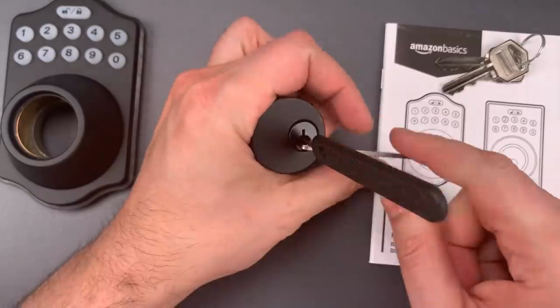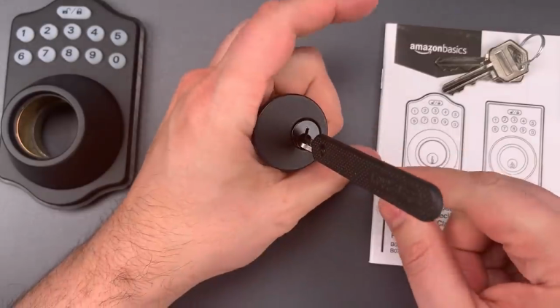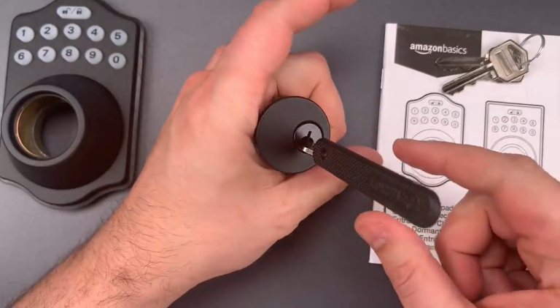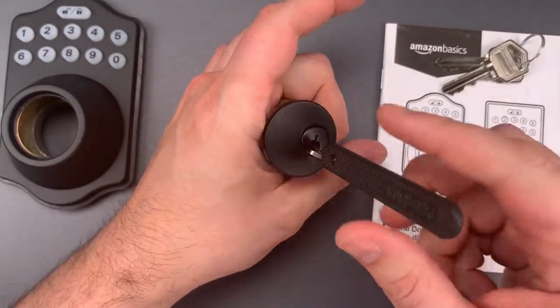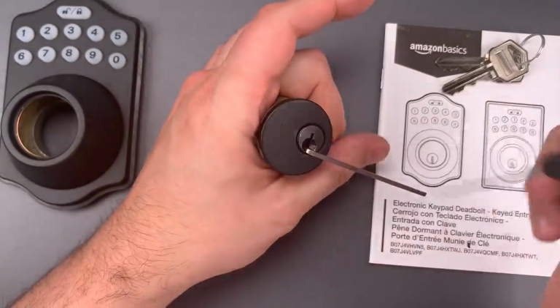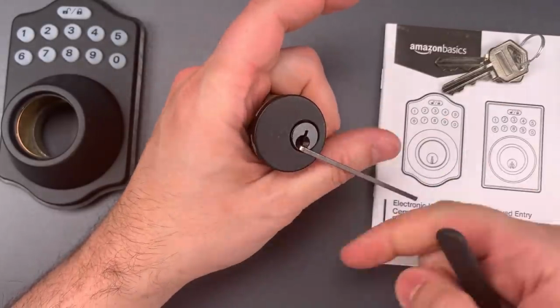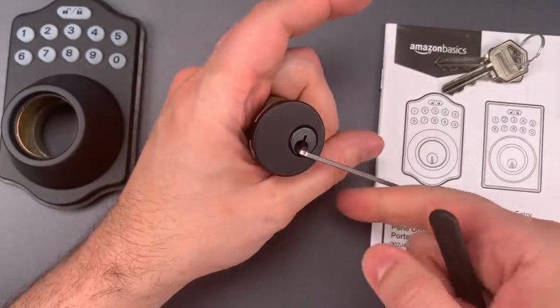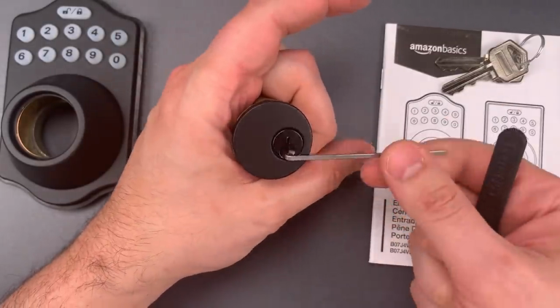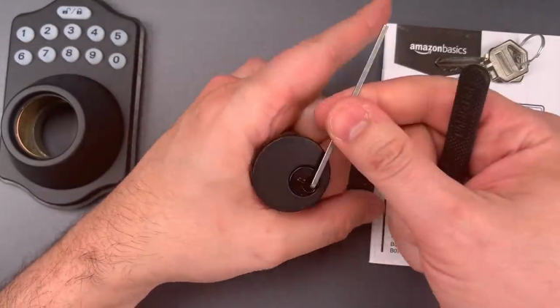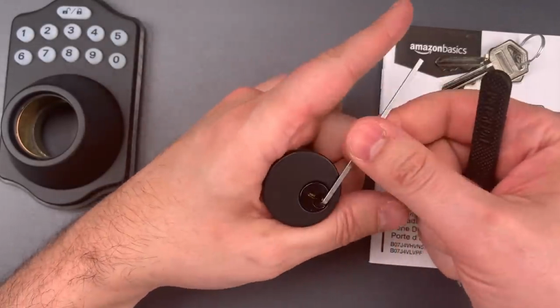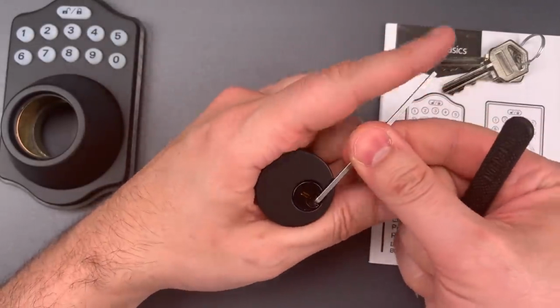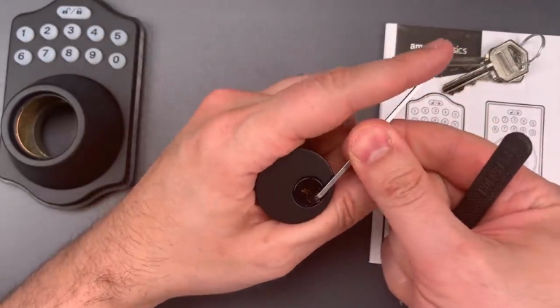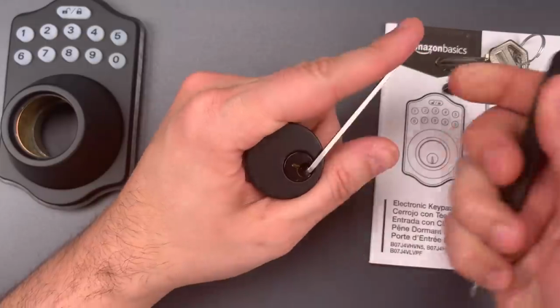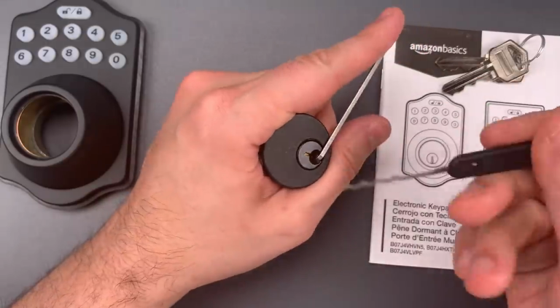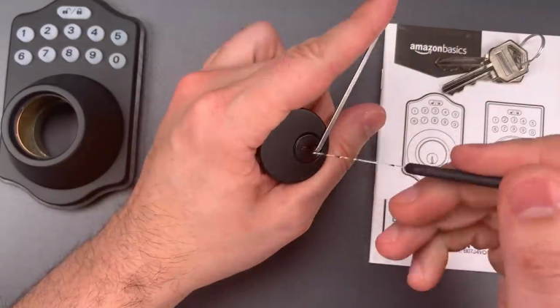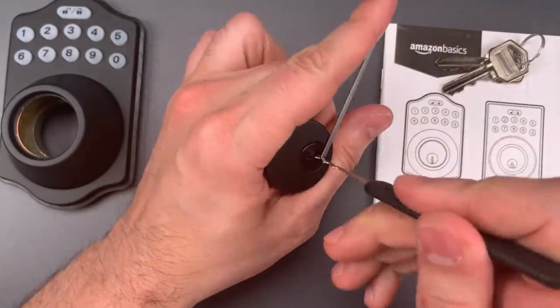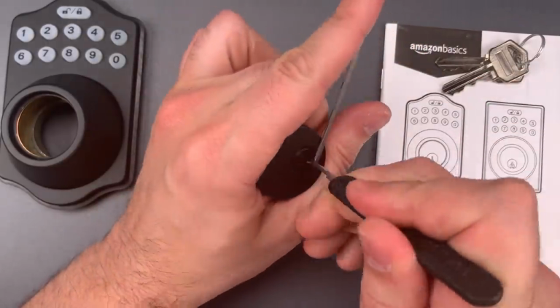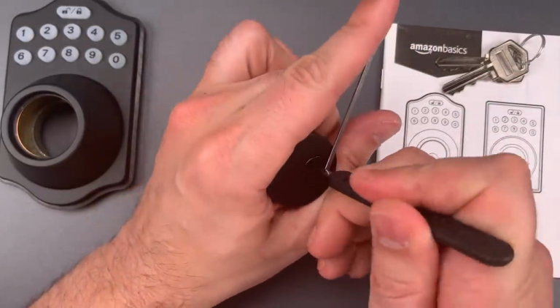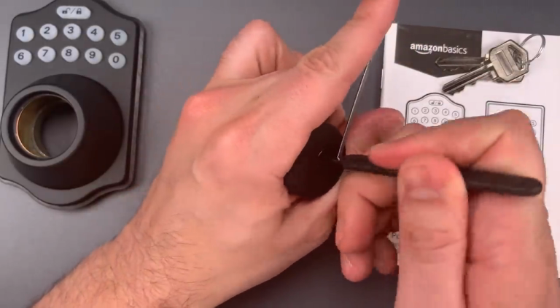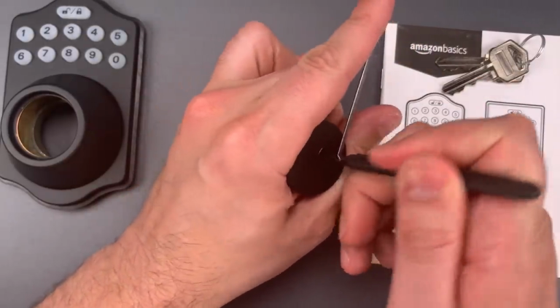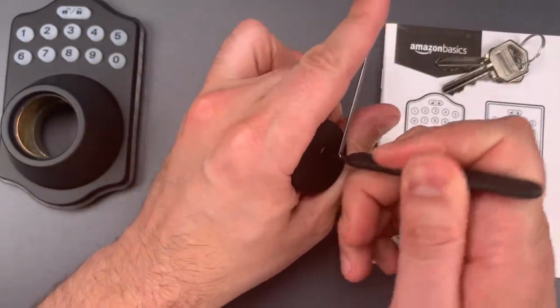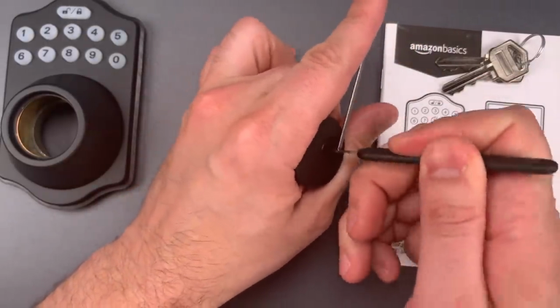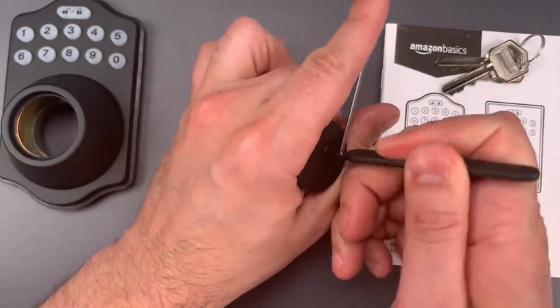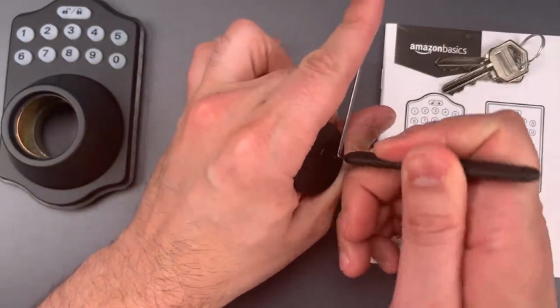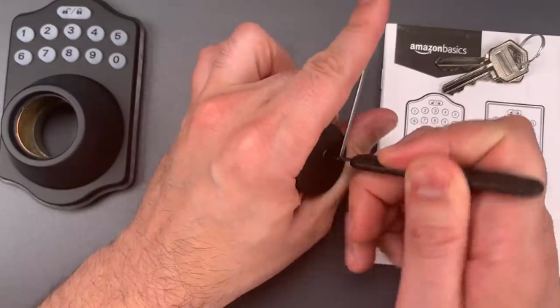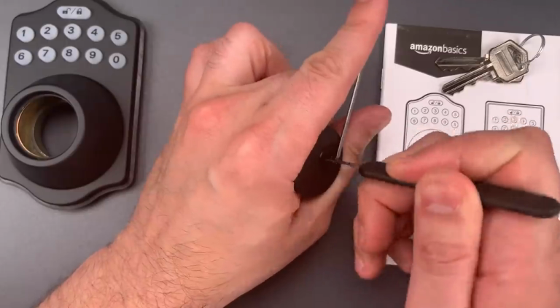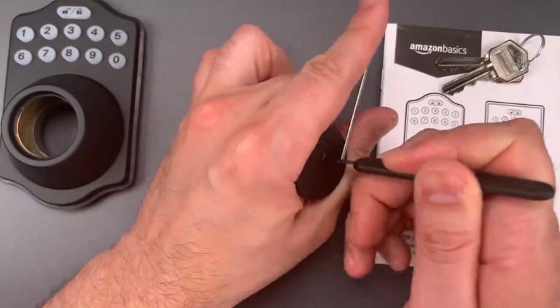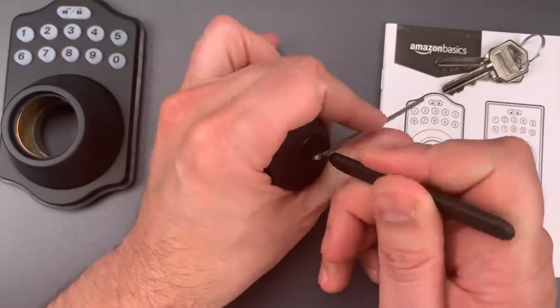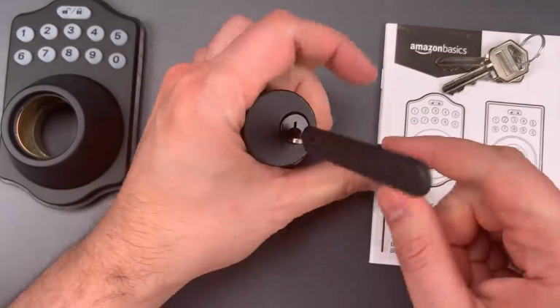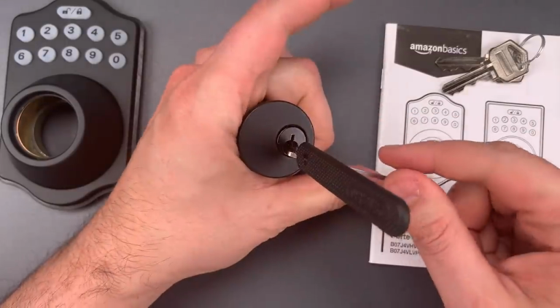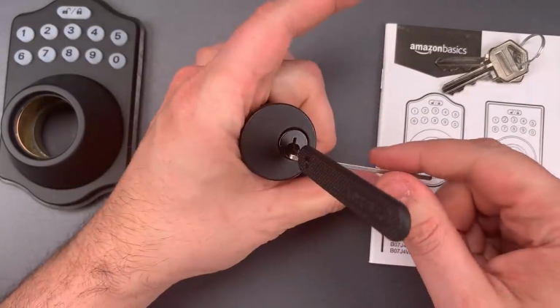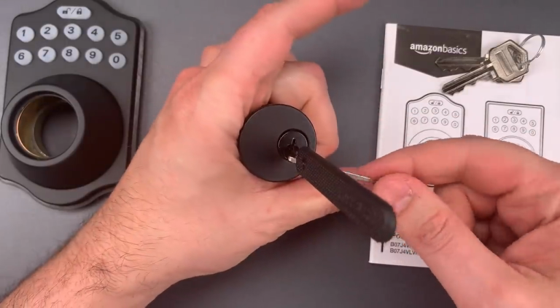Okay, just a couple seconds of jiggling, and we got it open. Let's try that one more time just to make sure that wasn't a fluke. And we got it open again.